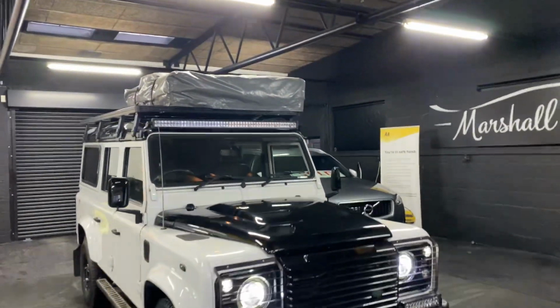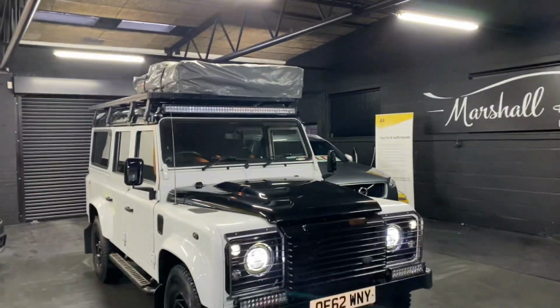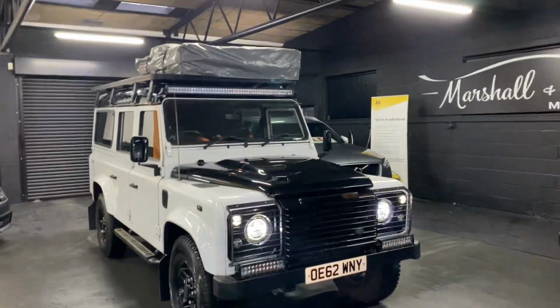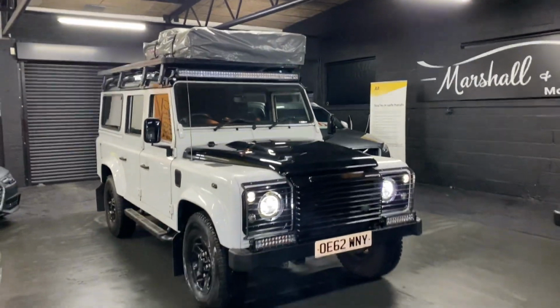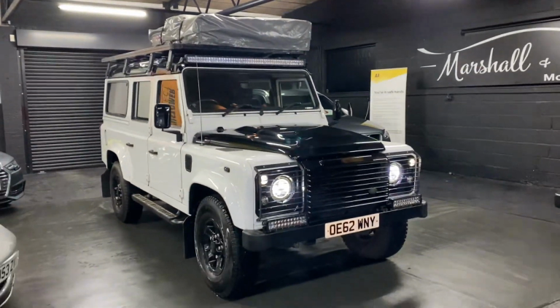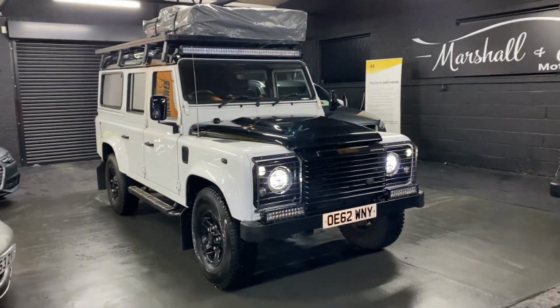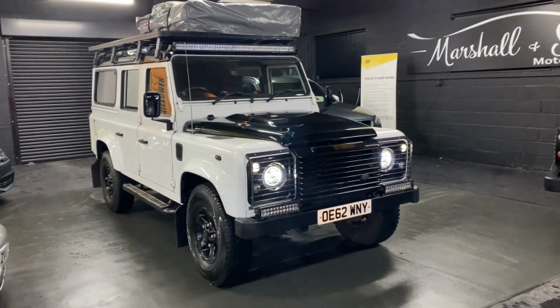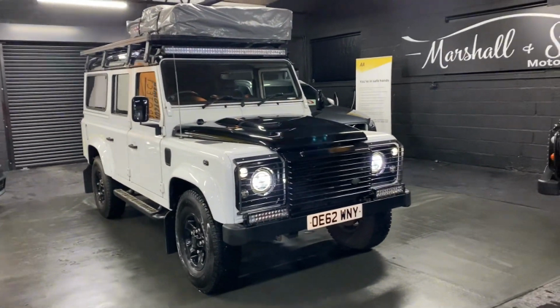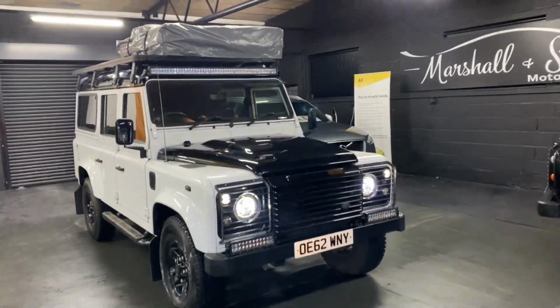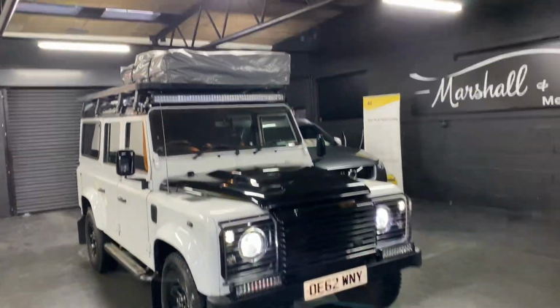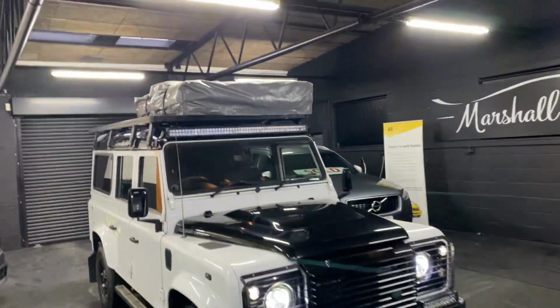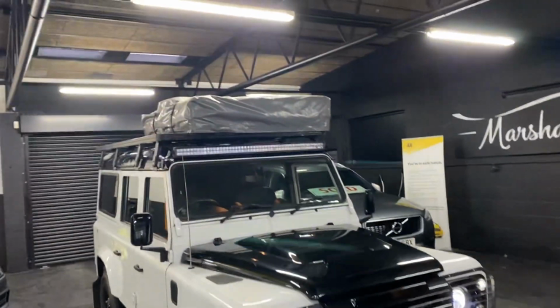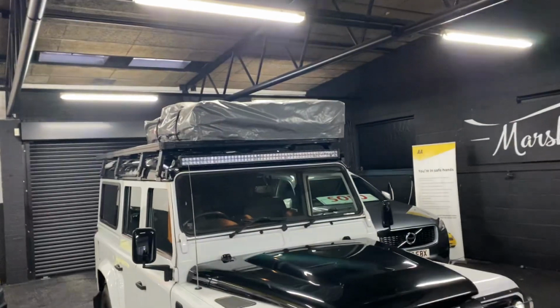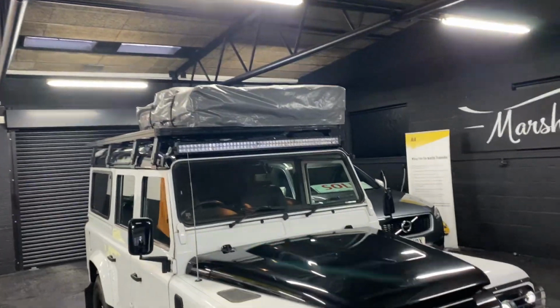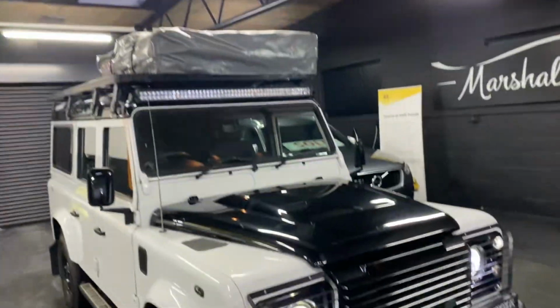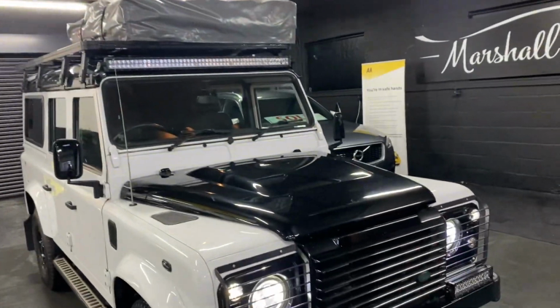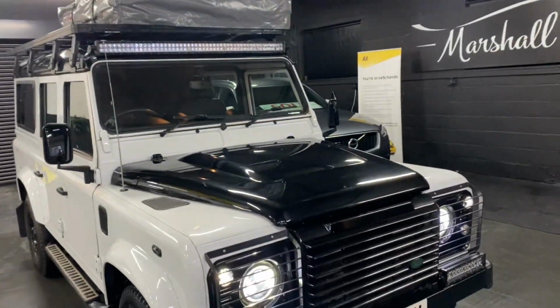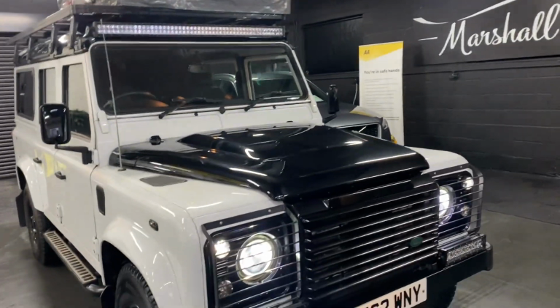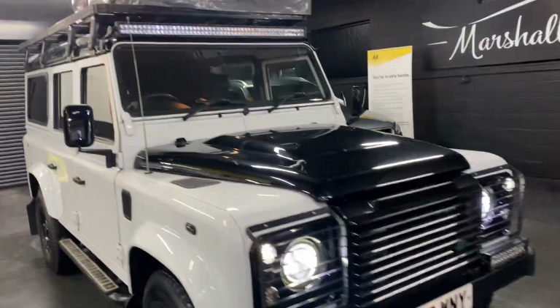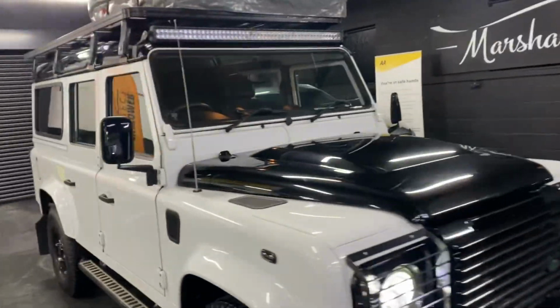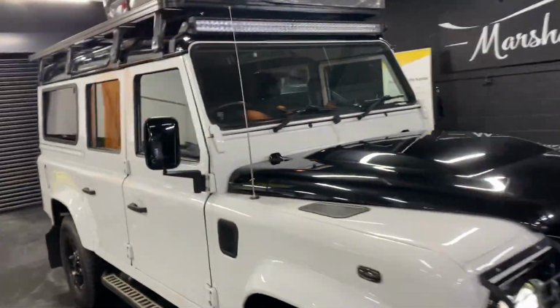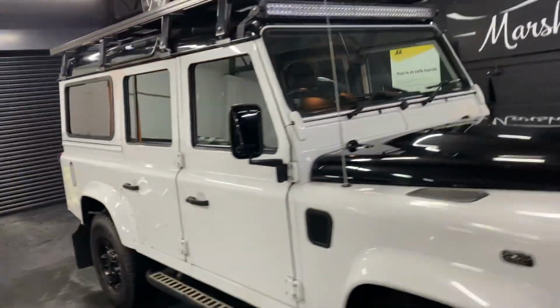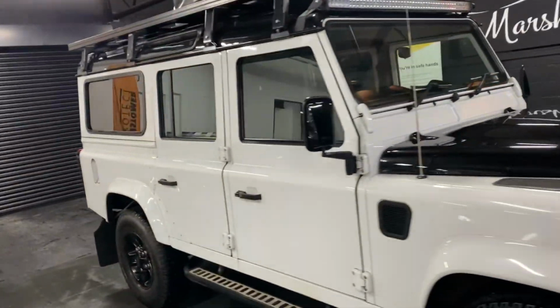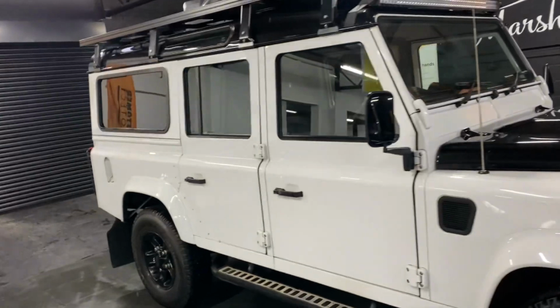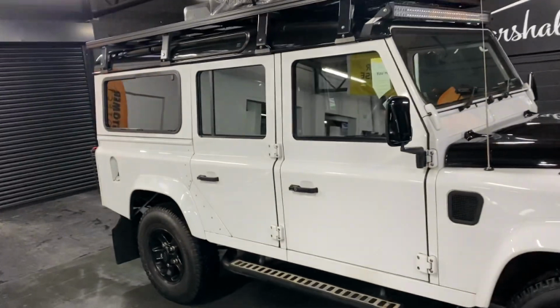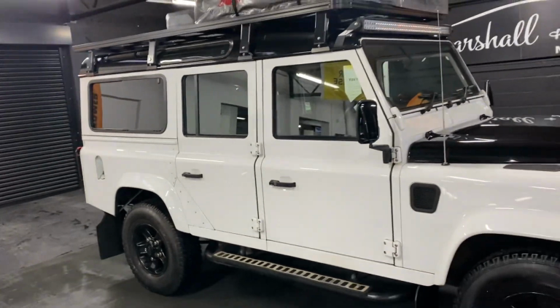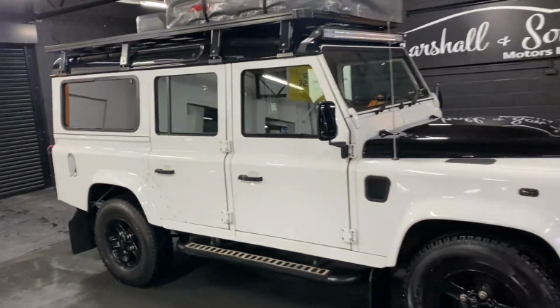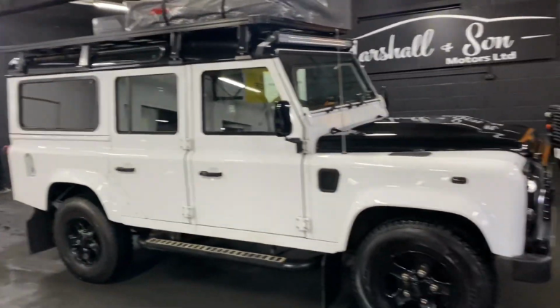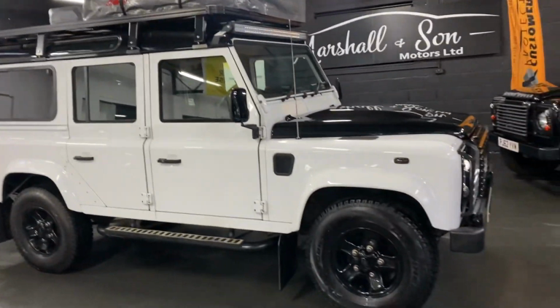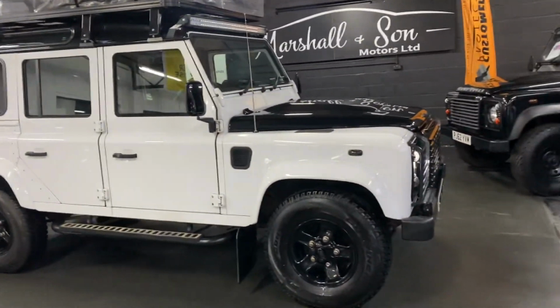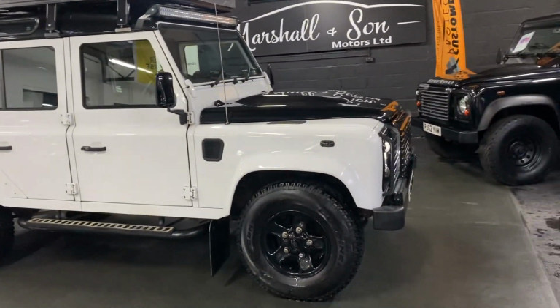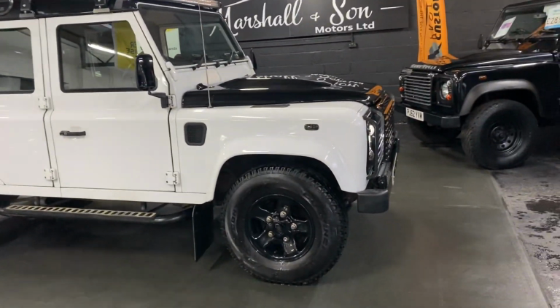Finished in Fuji white, which is the factory colour. It also has the contrasting Santorini black roof and Santorini black bonnet. These are the 2.2 turbo diesel engines in these ones, which are probably the most compliant on the road to be honest.